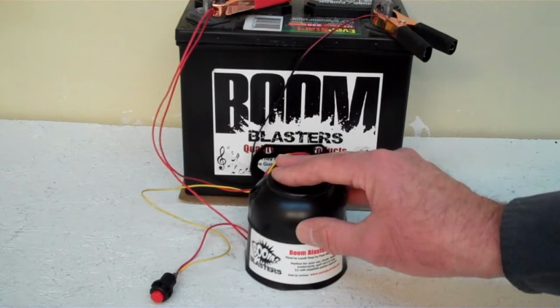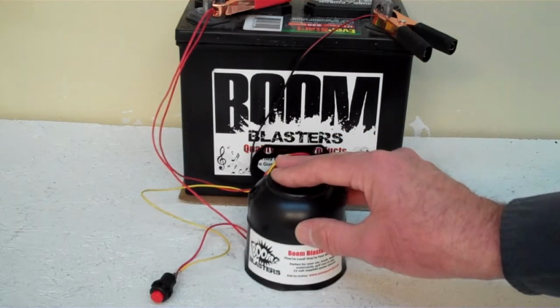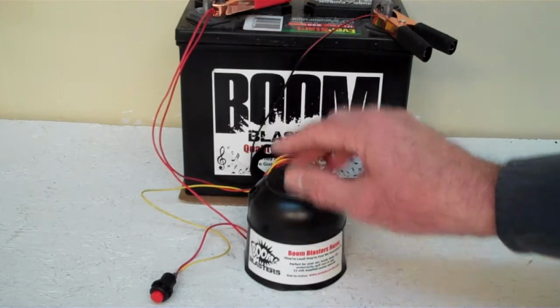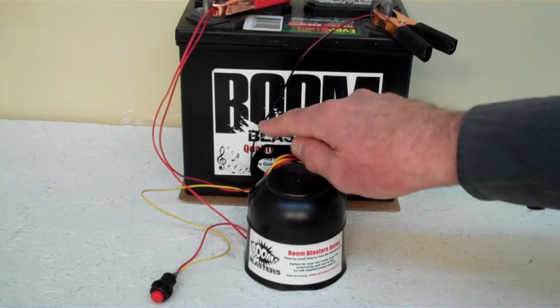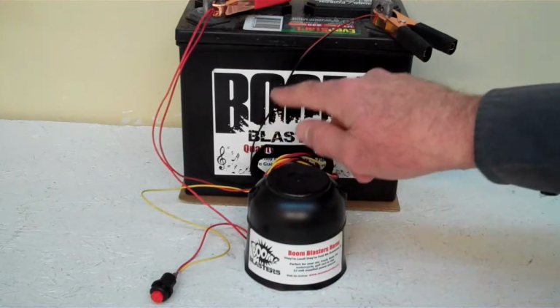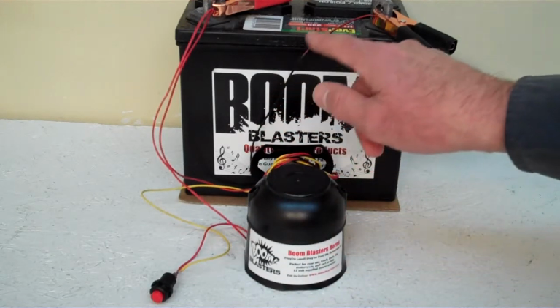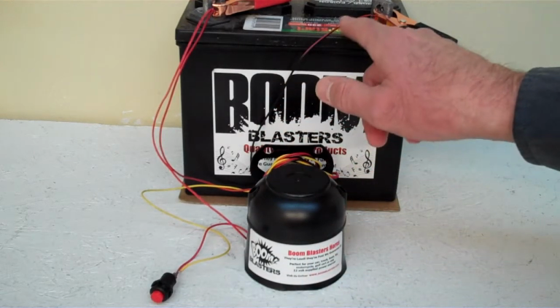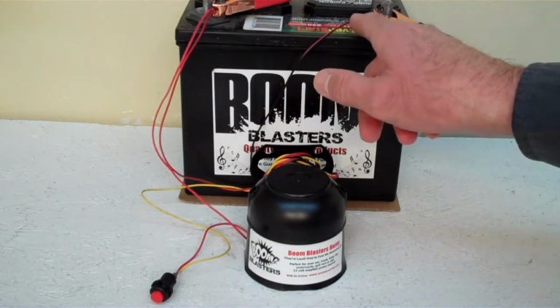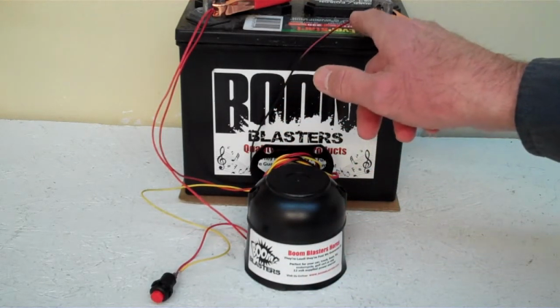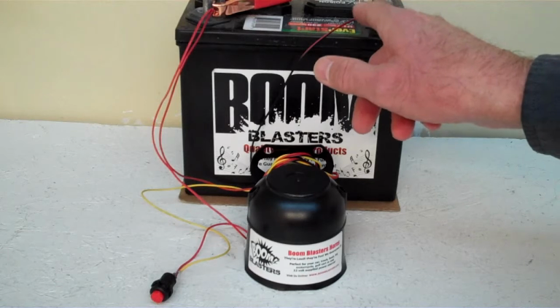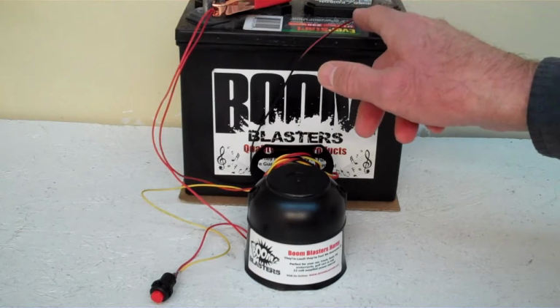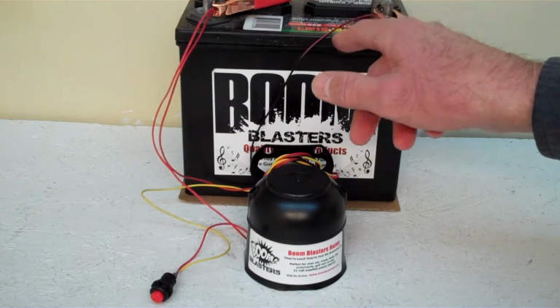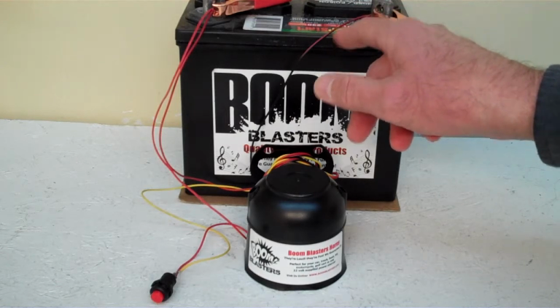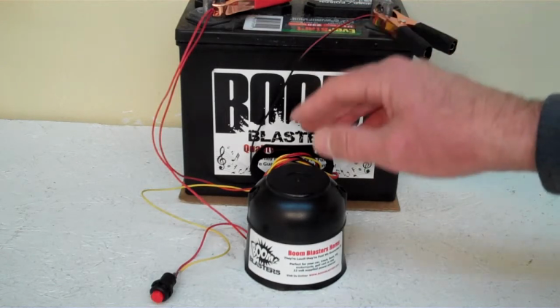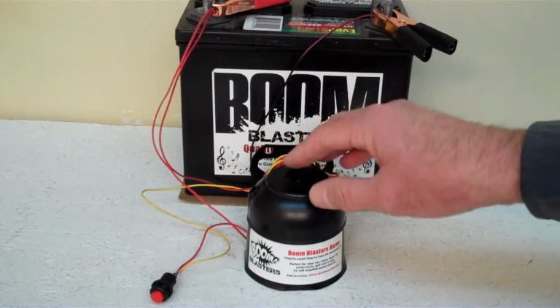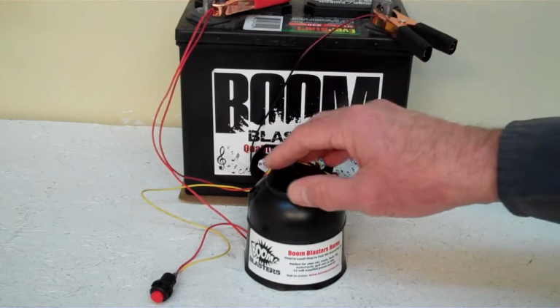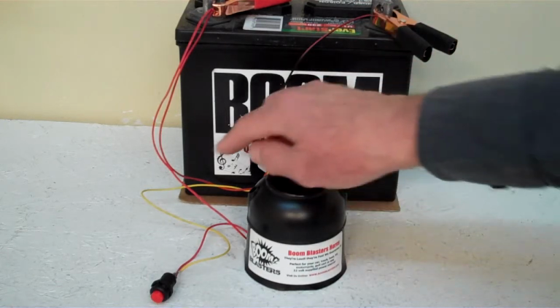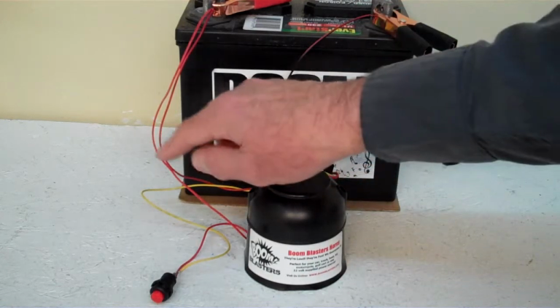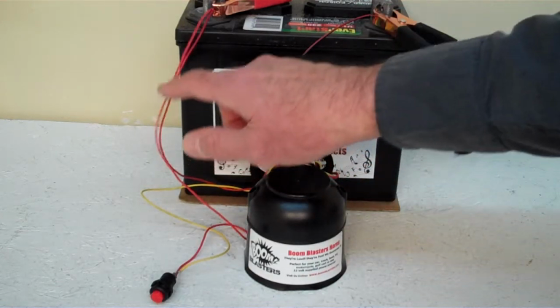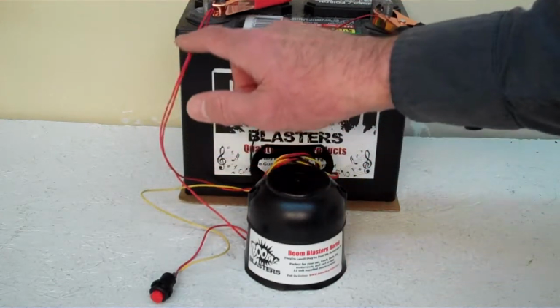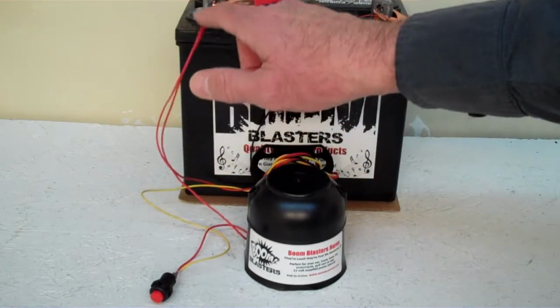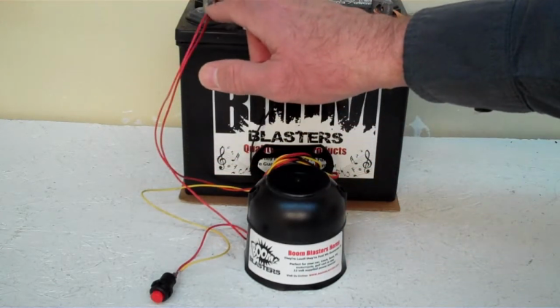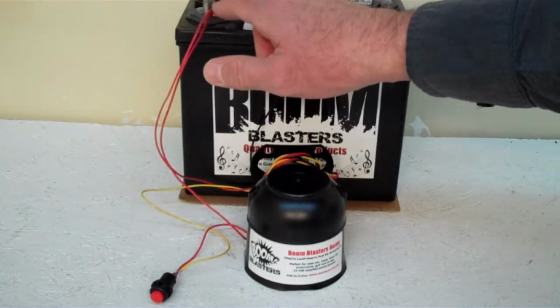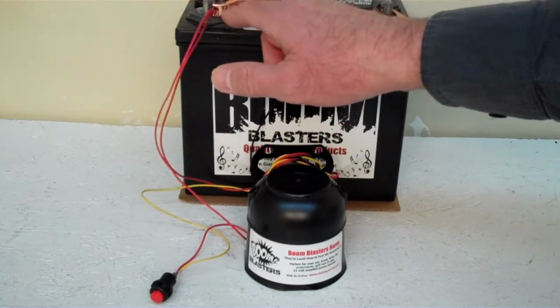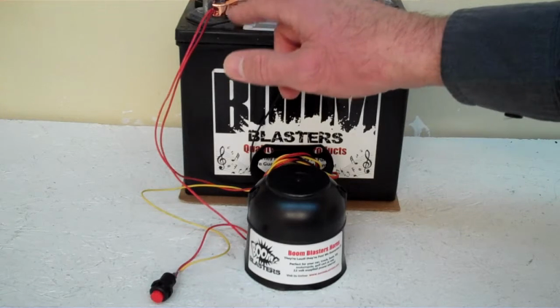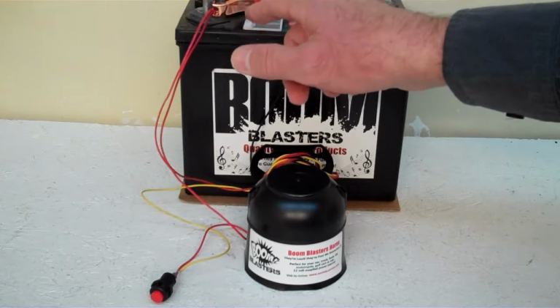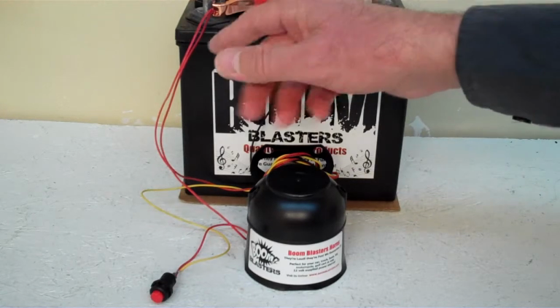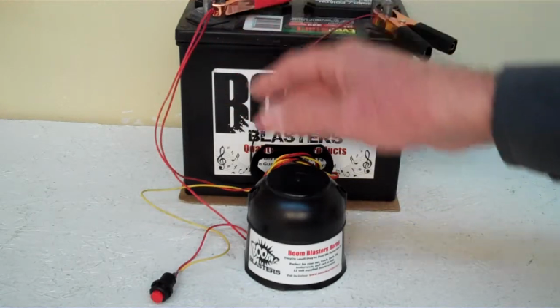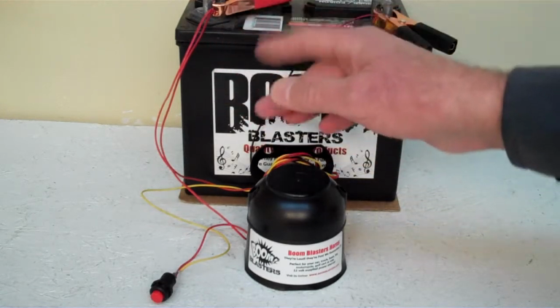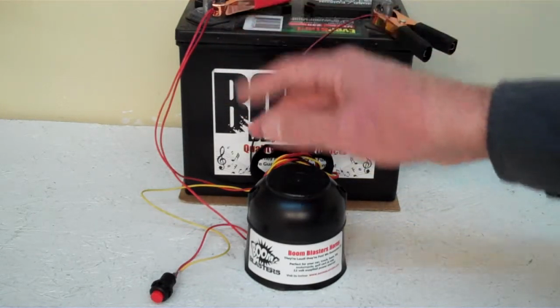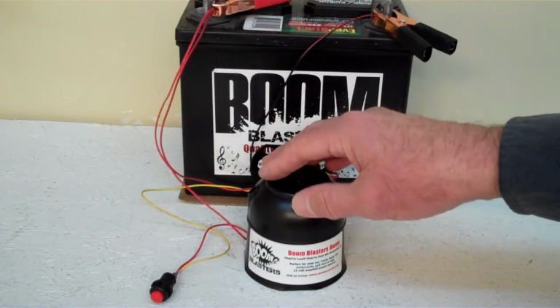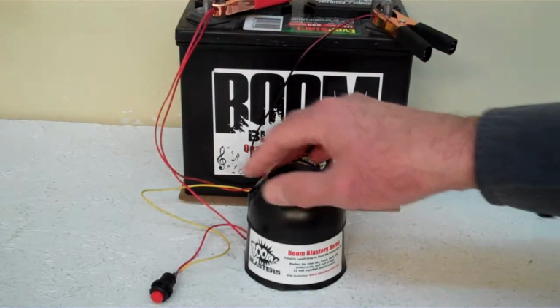Easy installation — your black wire coming from your horn will go to a ground somewhere; it could be a battery, just anywhere you have a ground source. And then your red wire coming from your horn will go to a 12 volt power source — it could be a battery, a fuse, wherever you have a 12 volt power source.